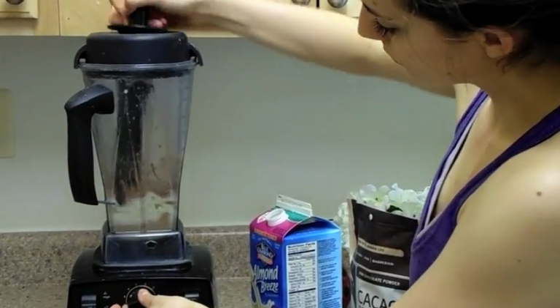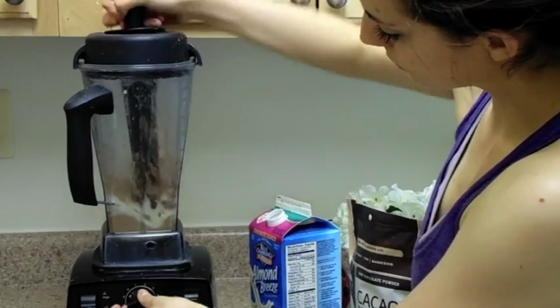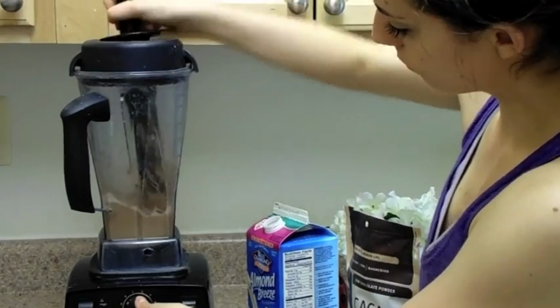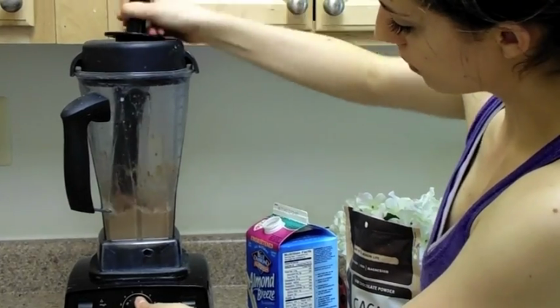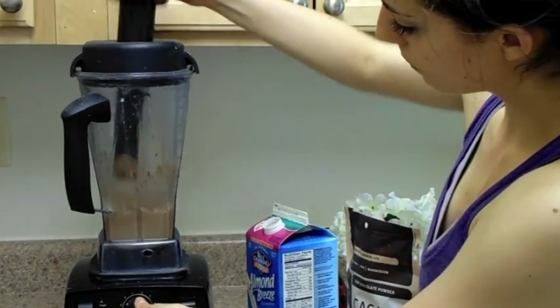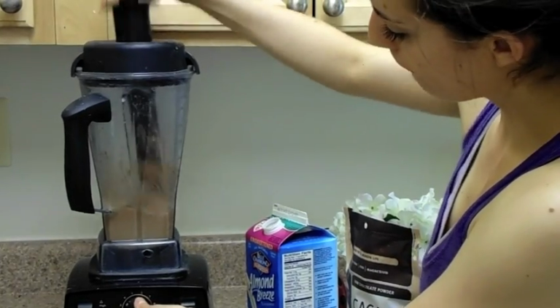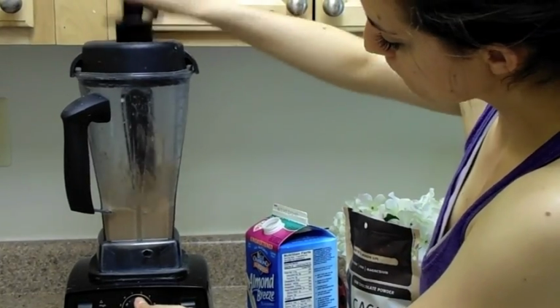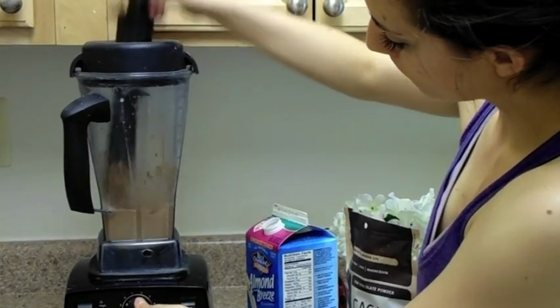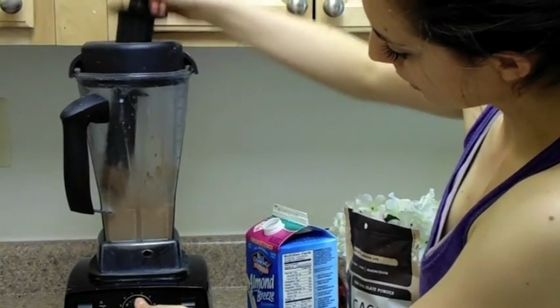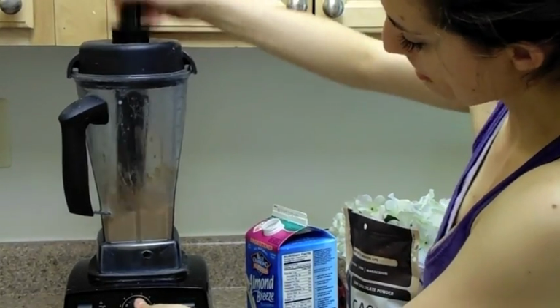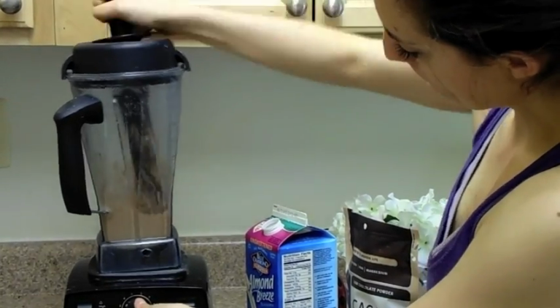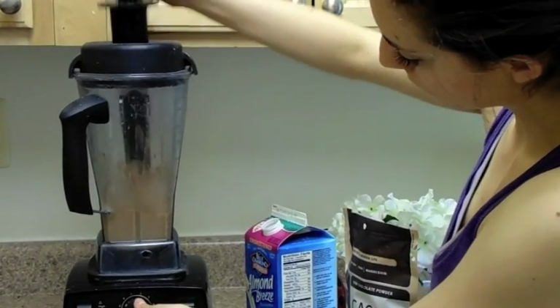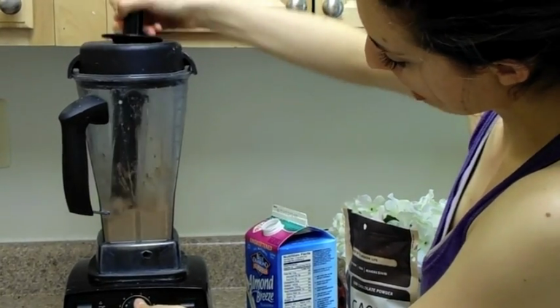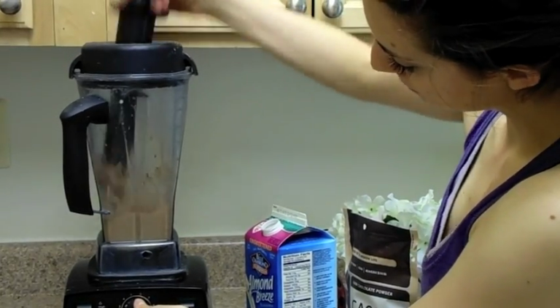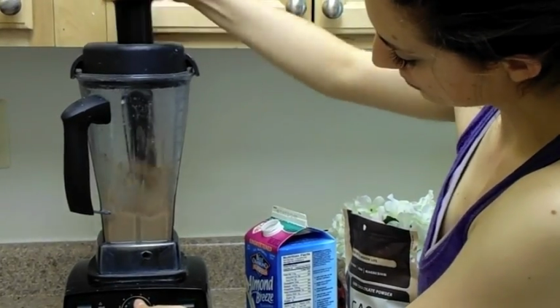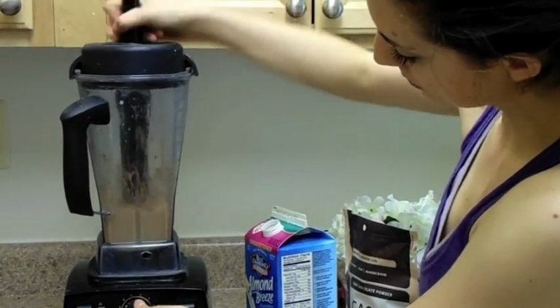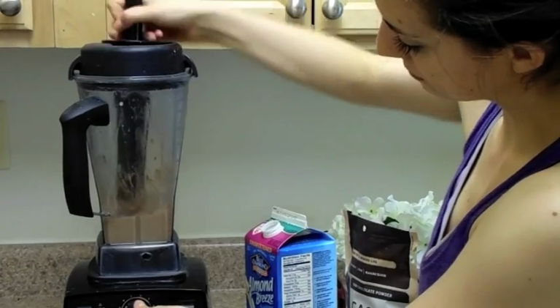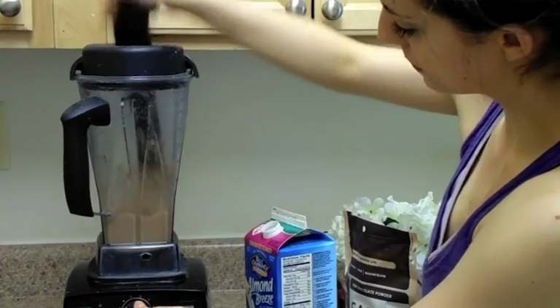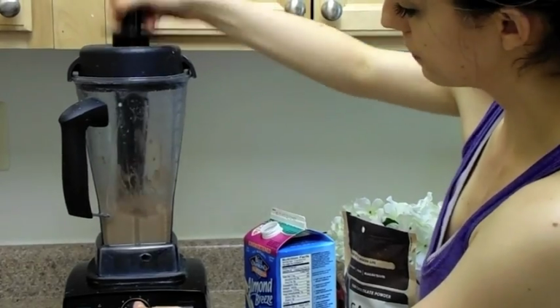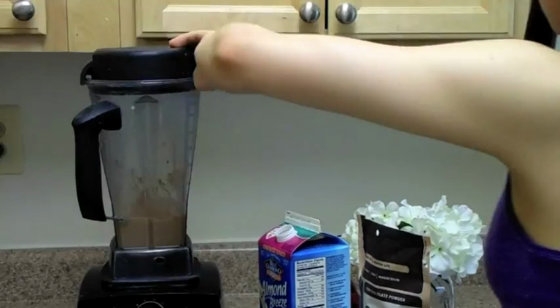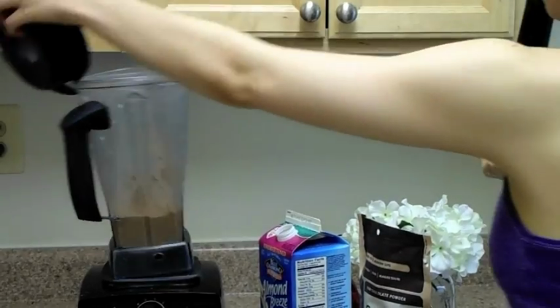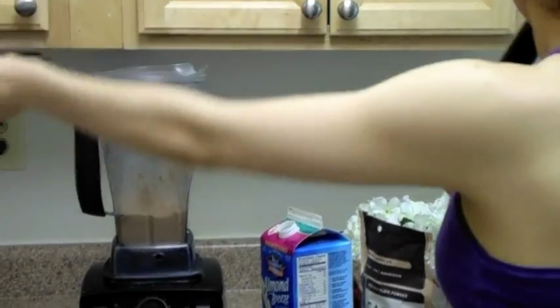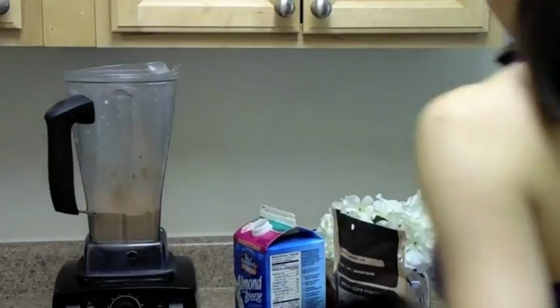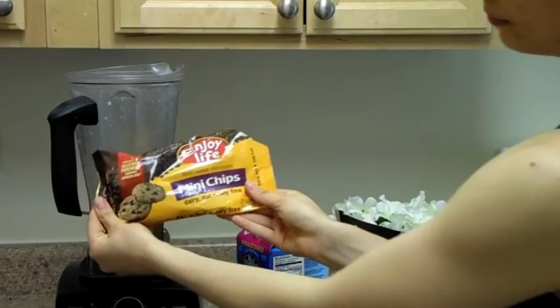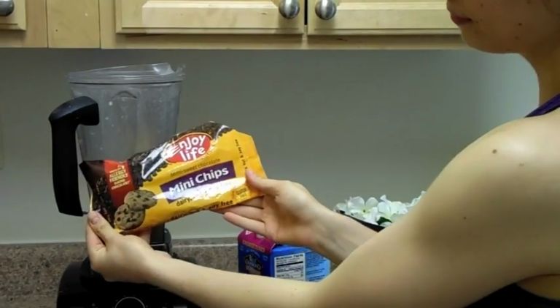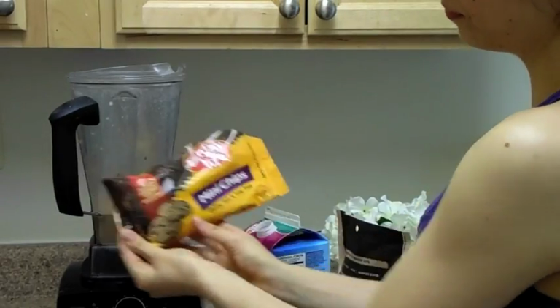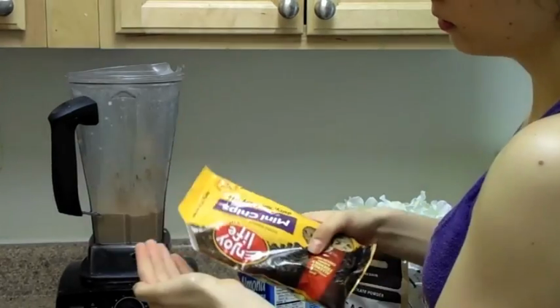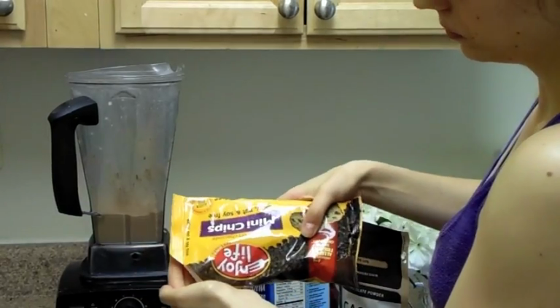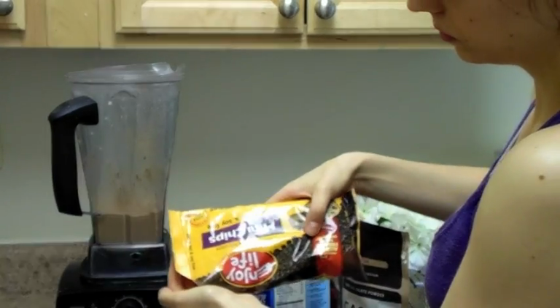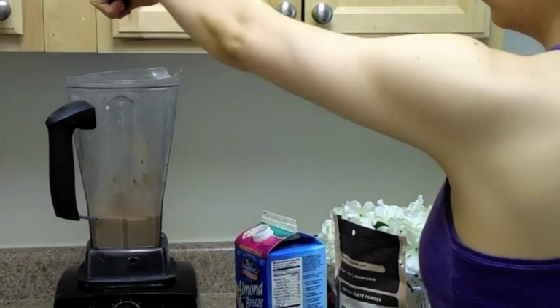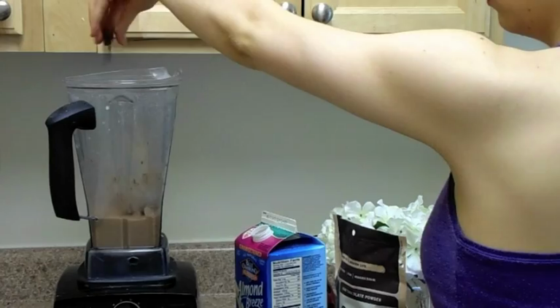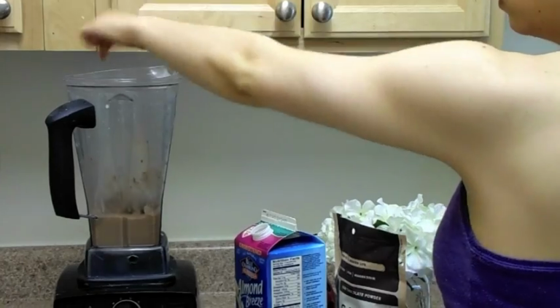After it's all blended, this is how I usually eat the ice cream. But if you want to be super fancy, you can add in those chocolate chips and just put the speed on low and mix everything together.